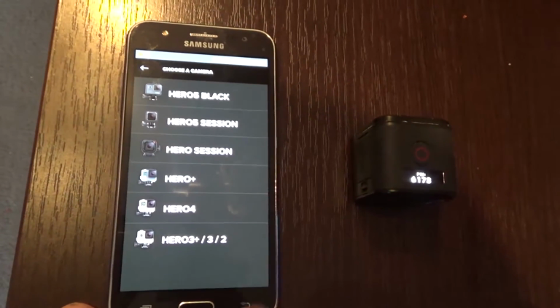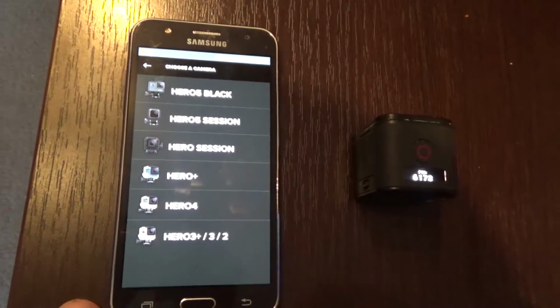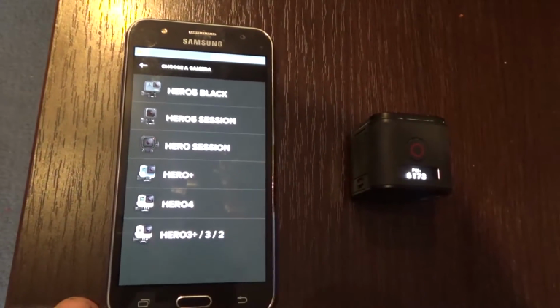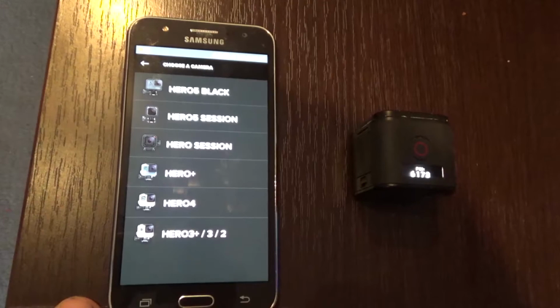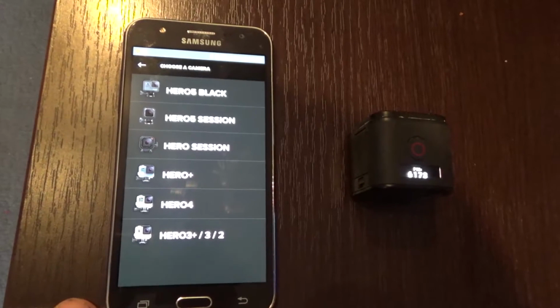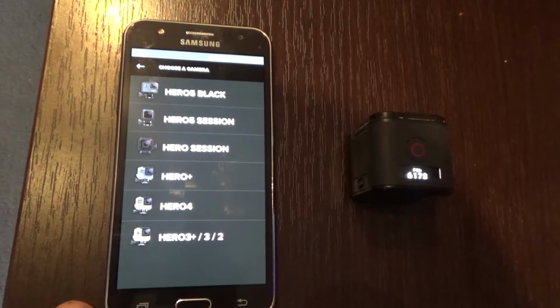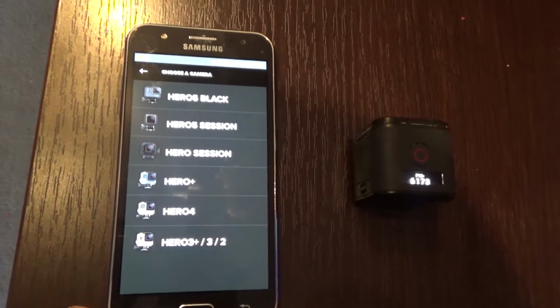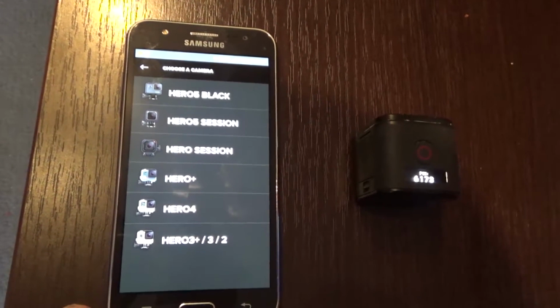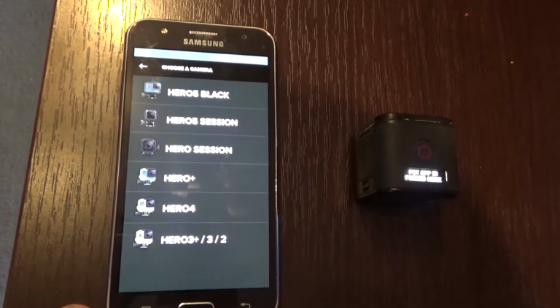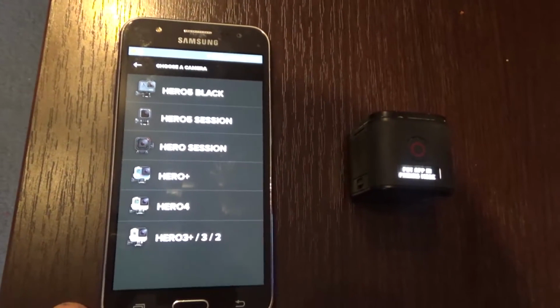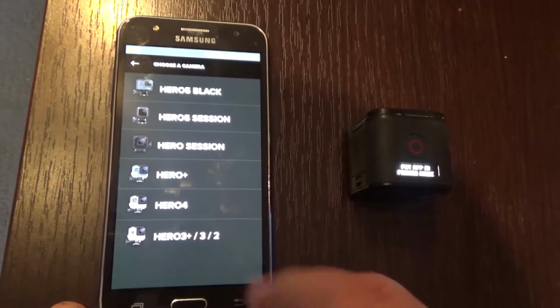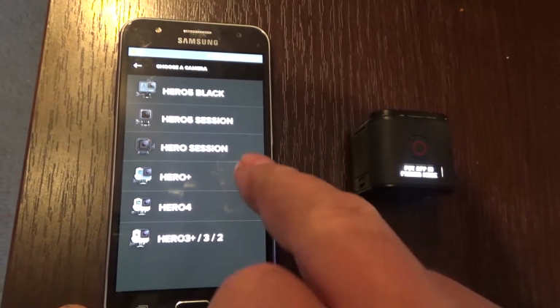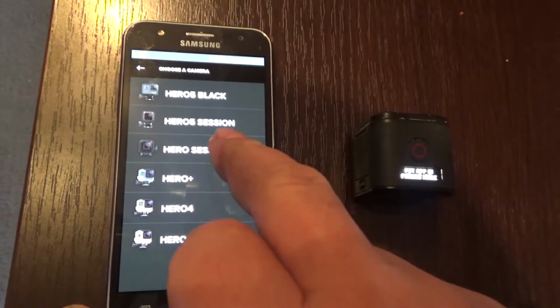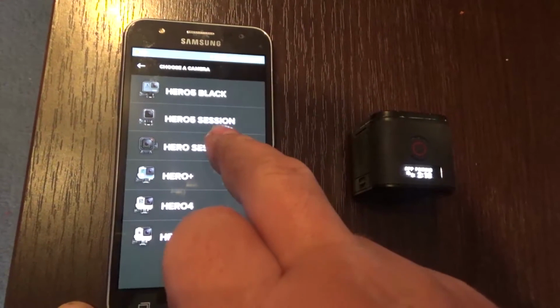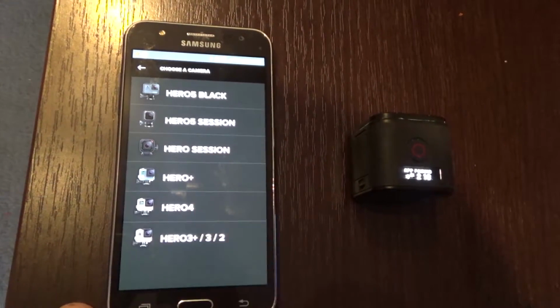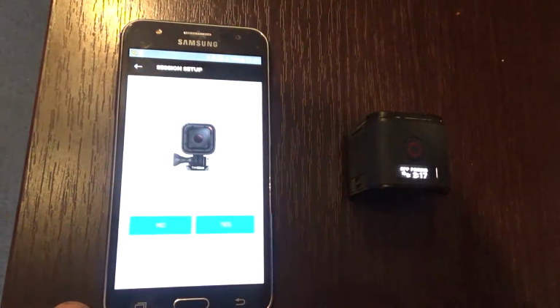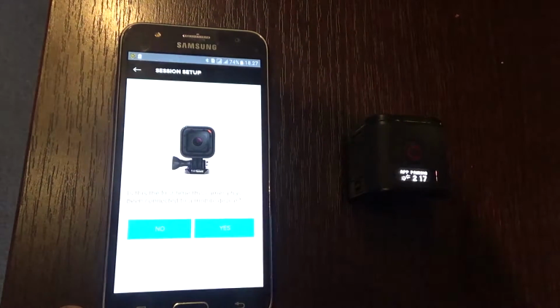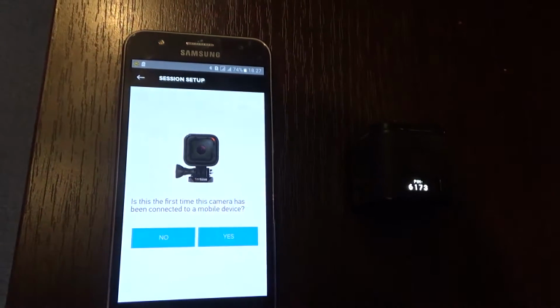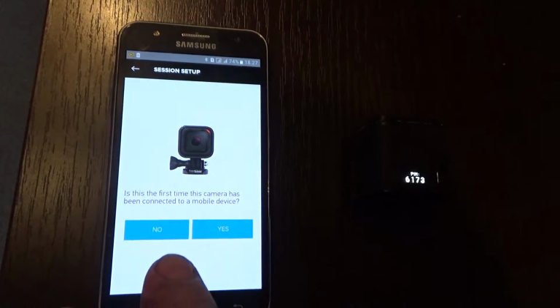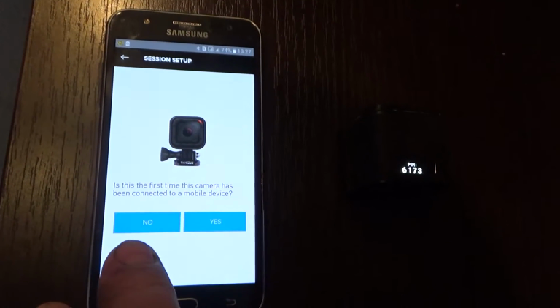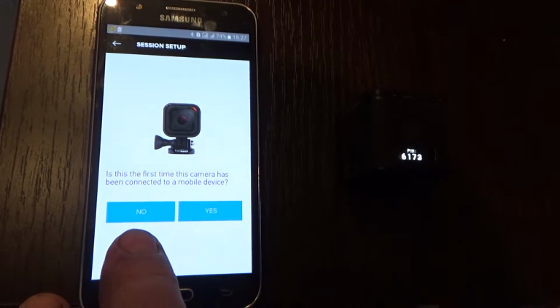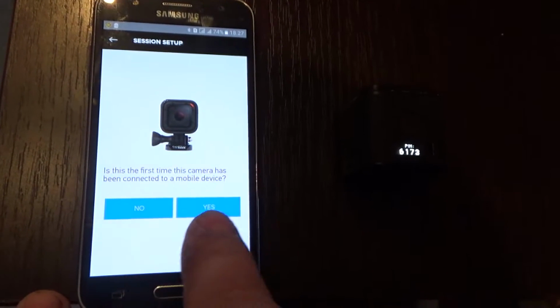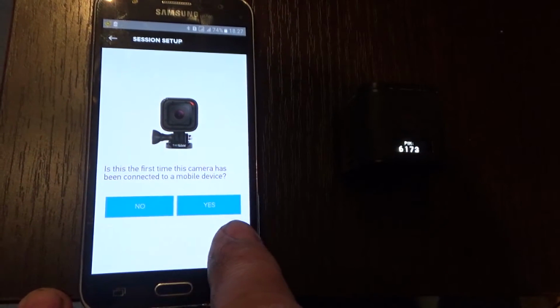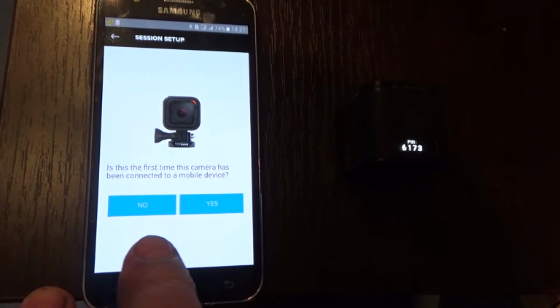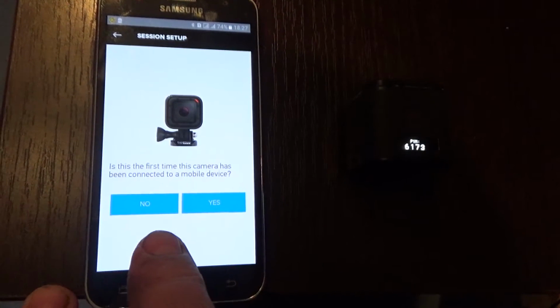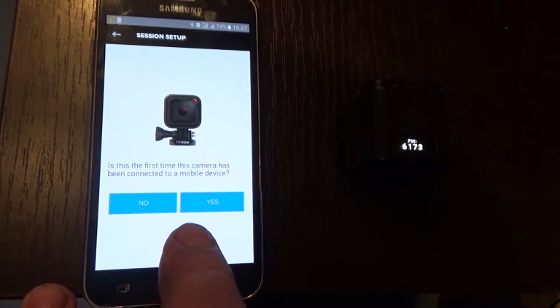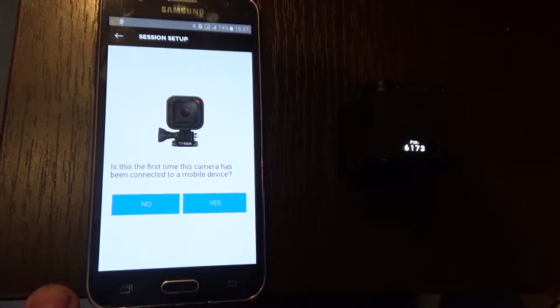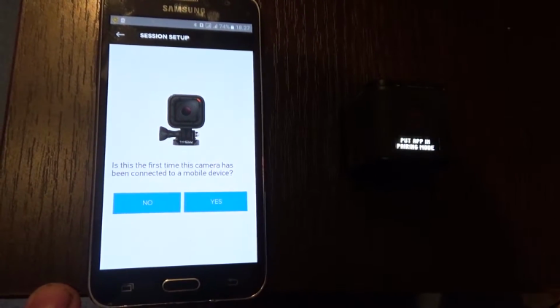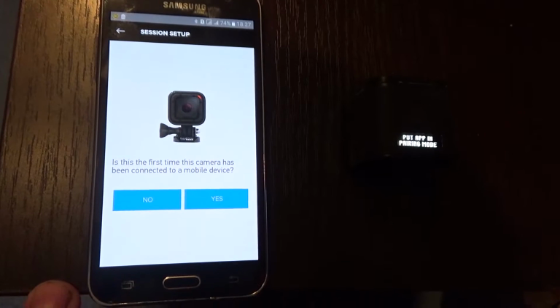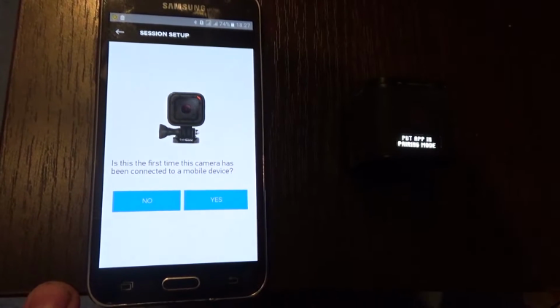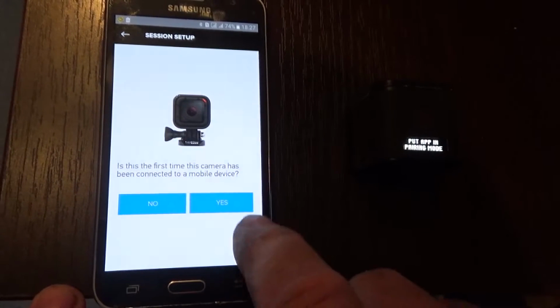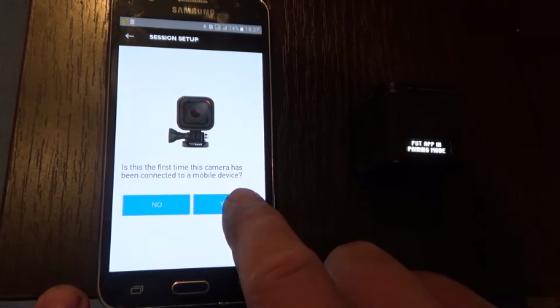Choose your camera — in this case it is Hero Session. It will ask: is this the first time the camera has been connected to a mobile device? Click Yes.